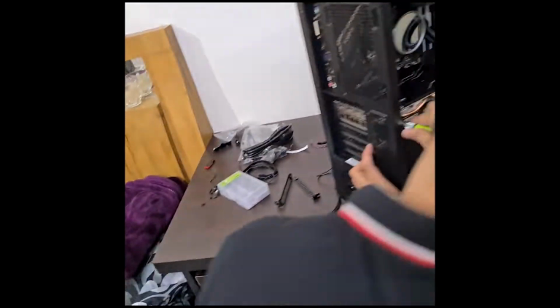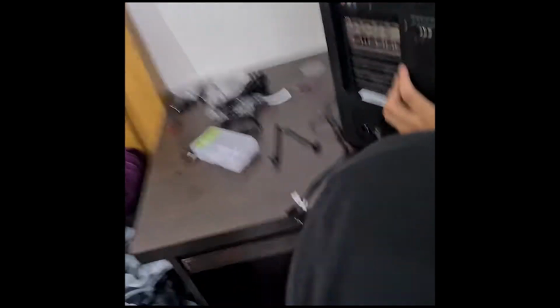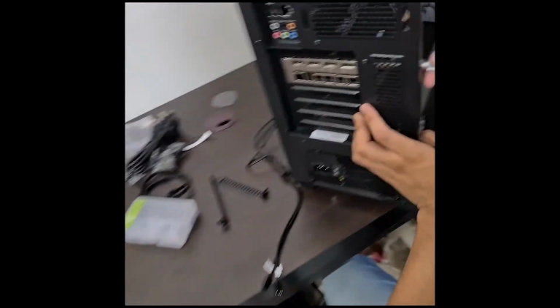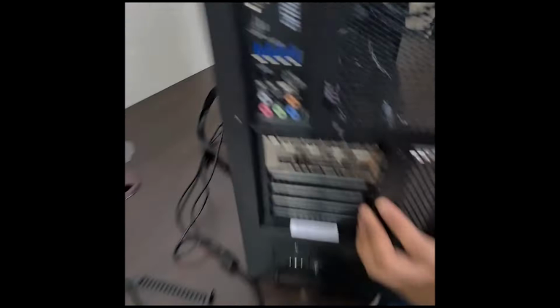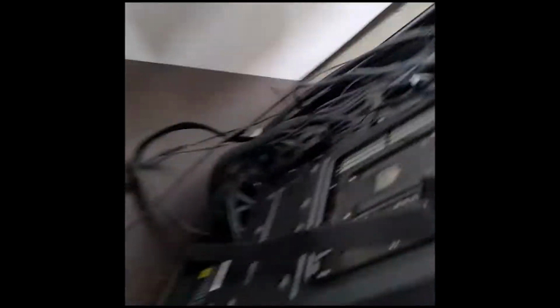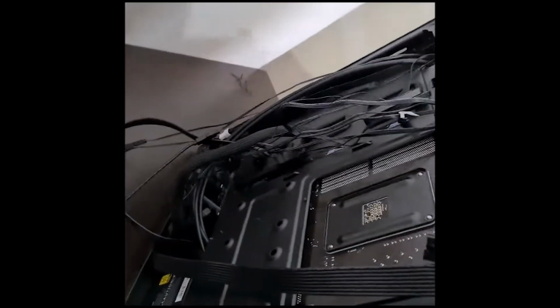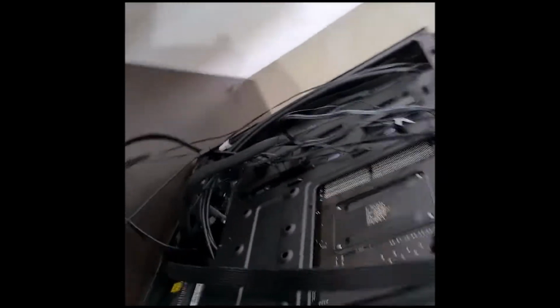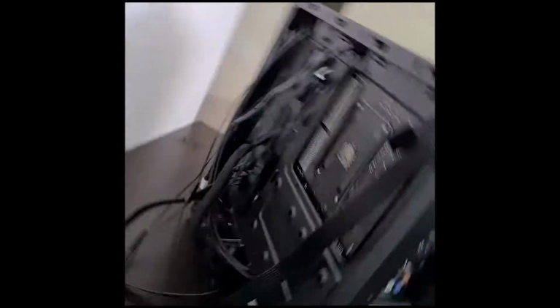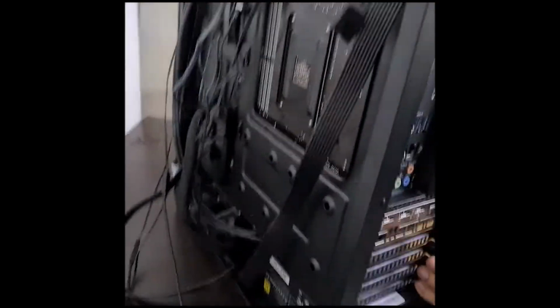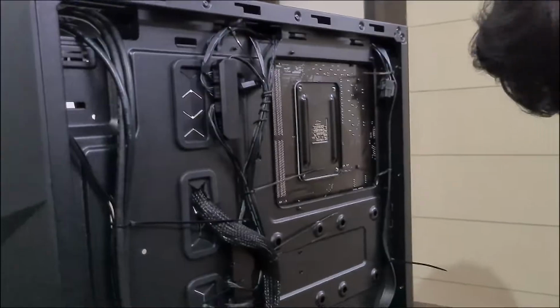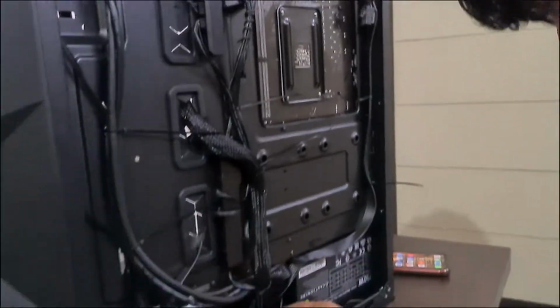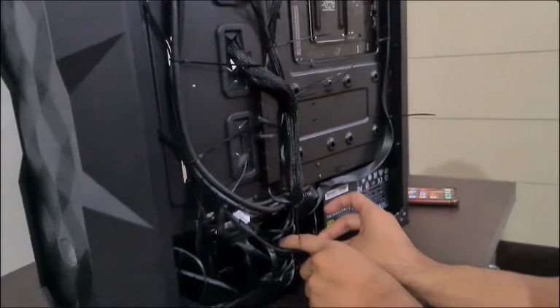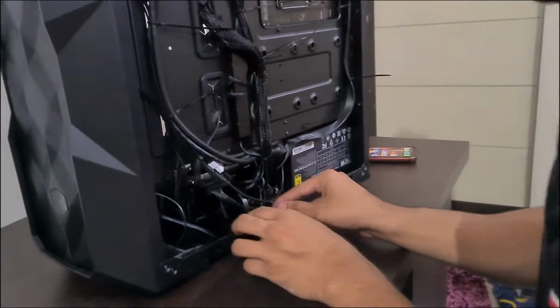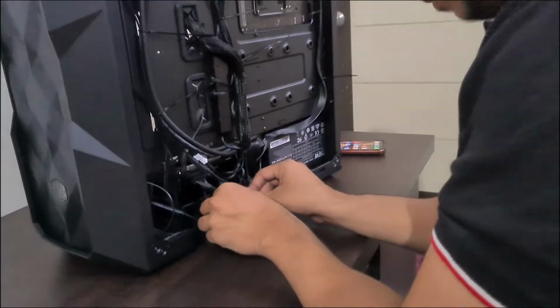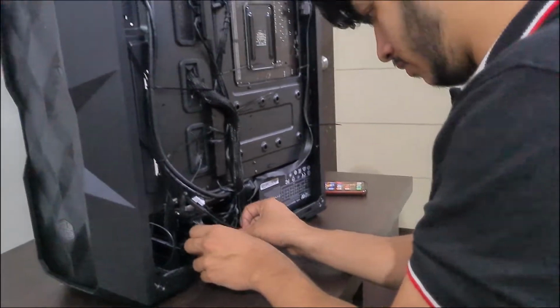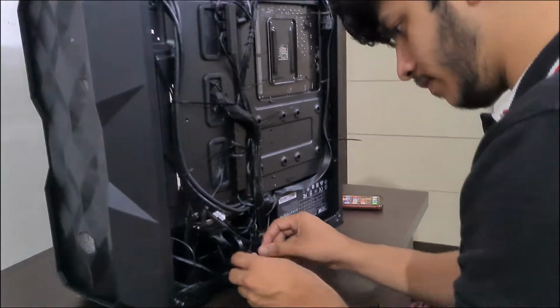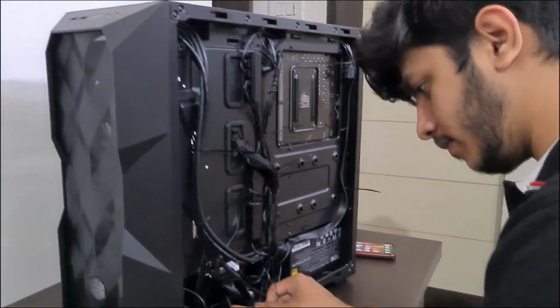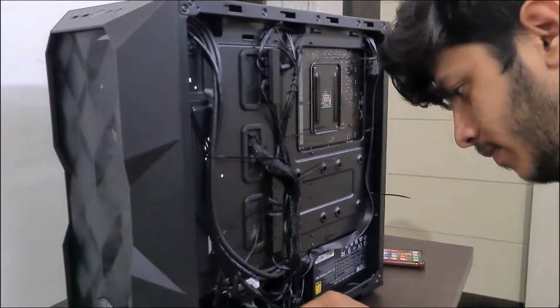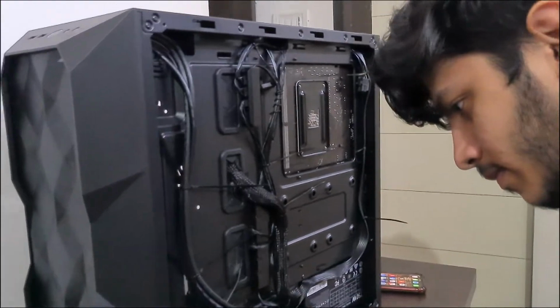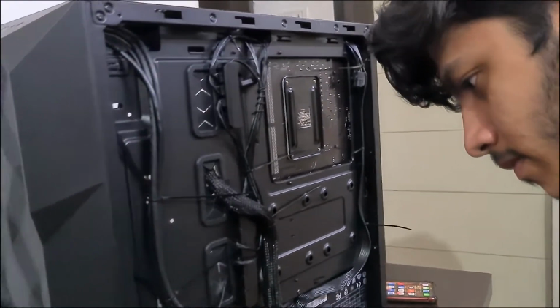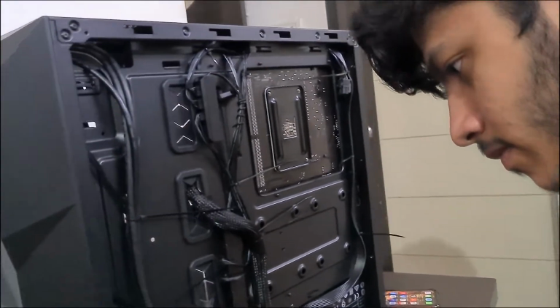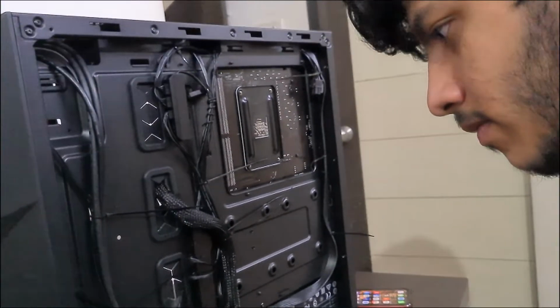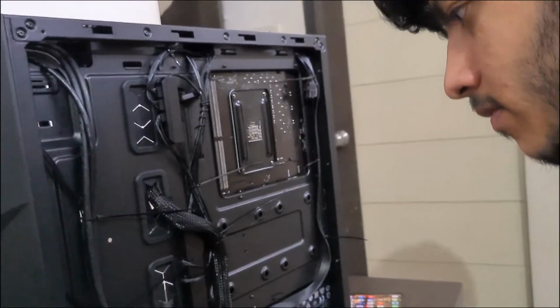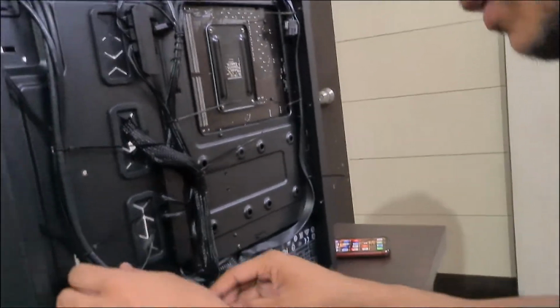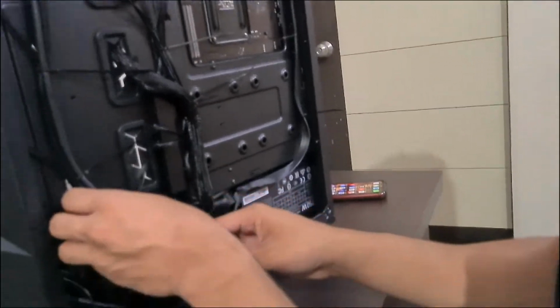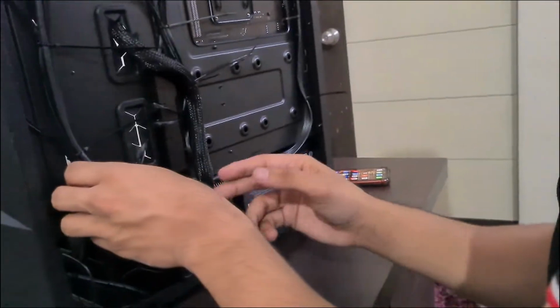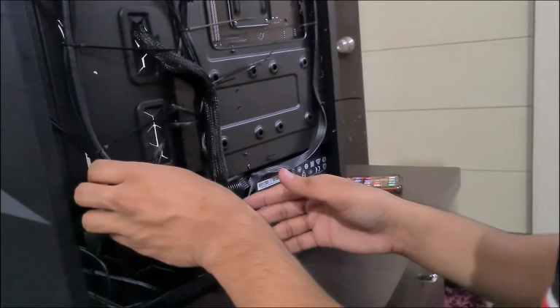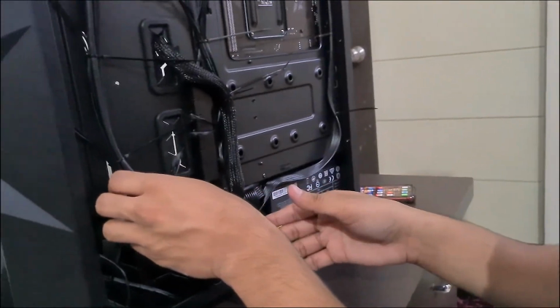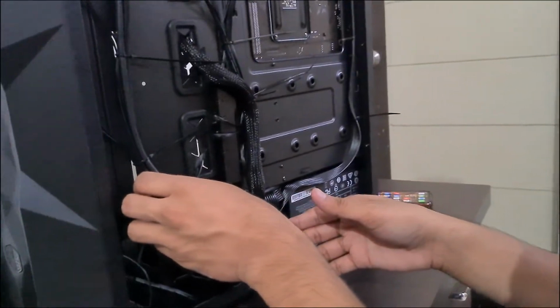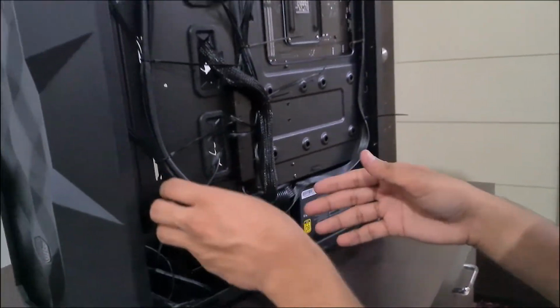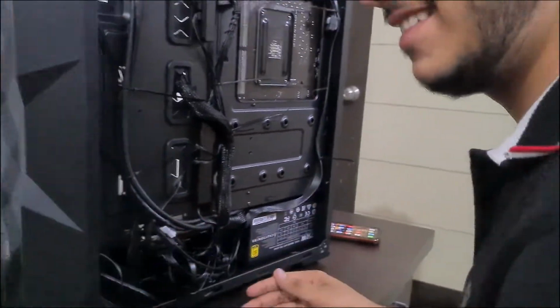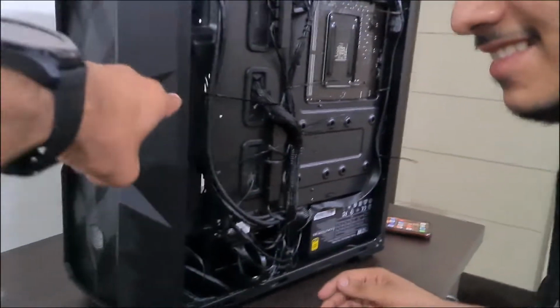We are waiting for the cable management. We are done with the cable management — looks fine, looks nice. It's legendary, bro.